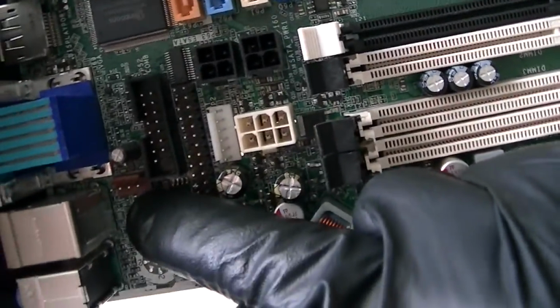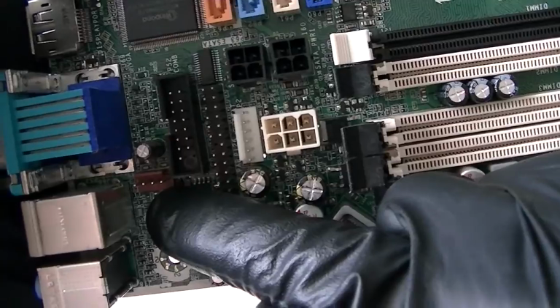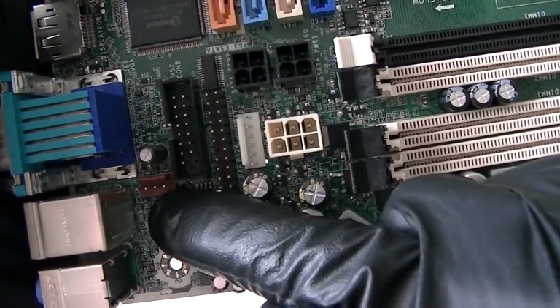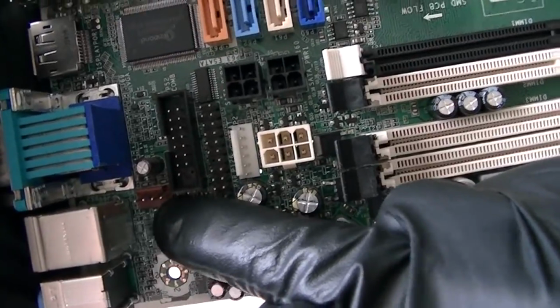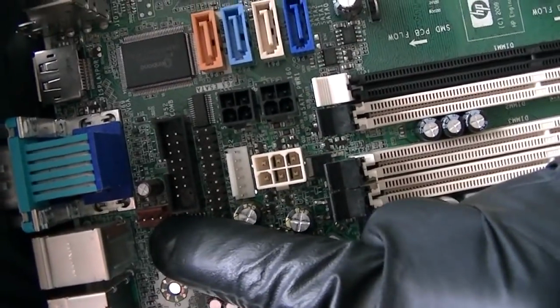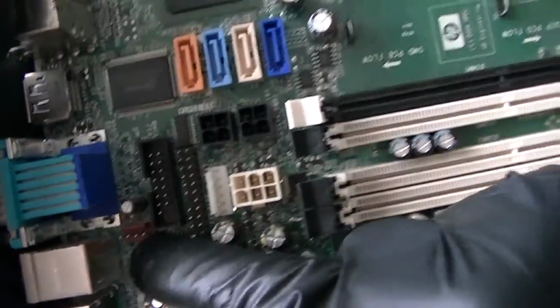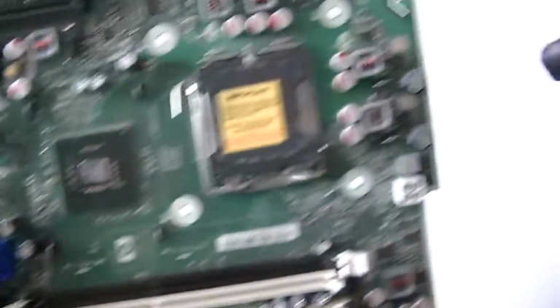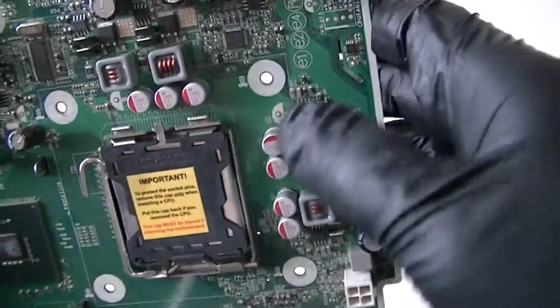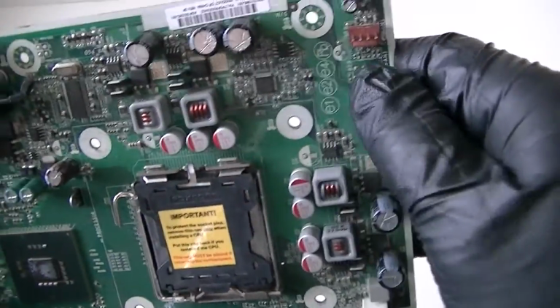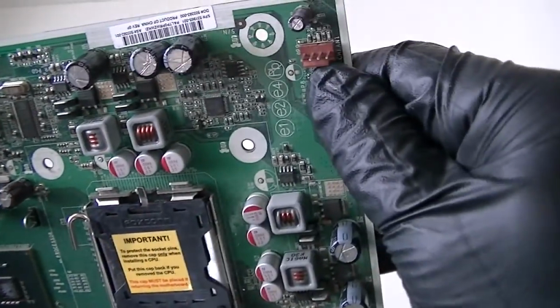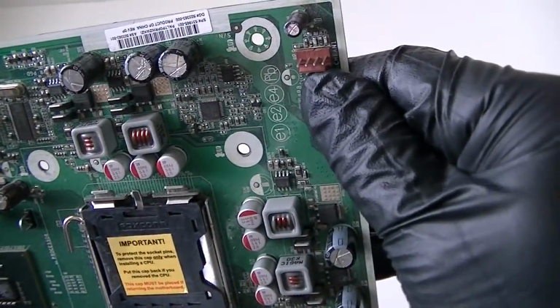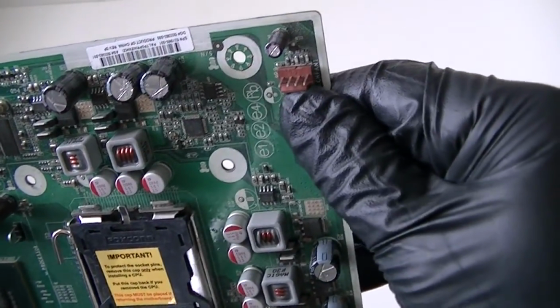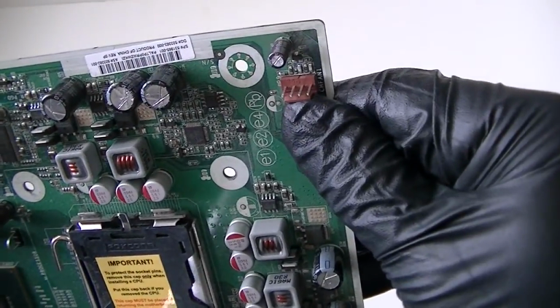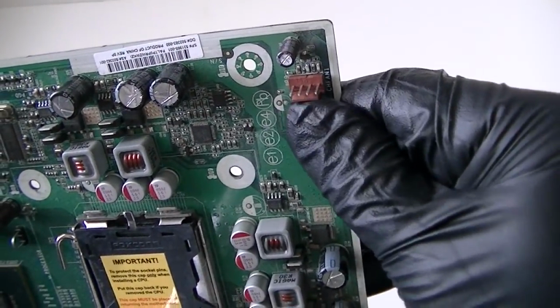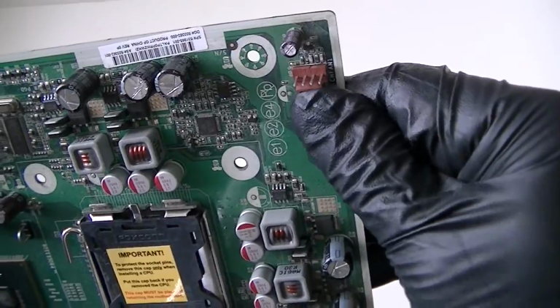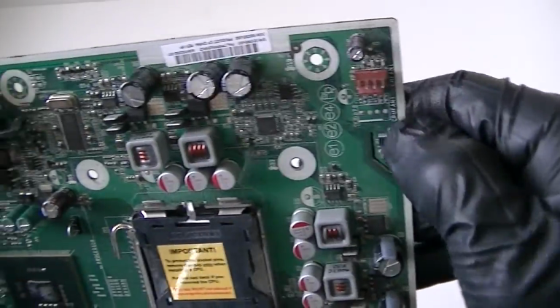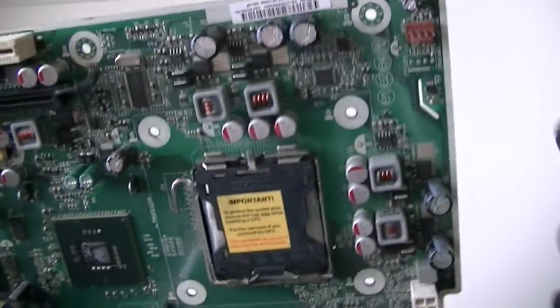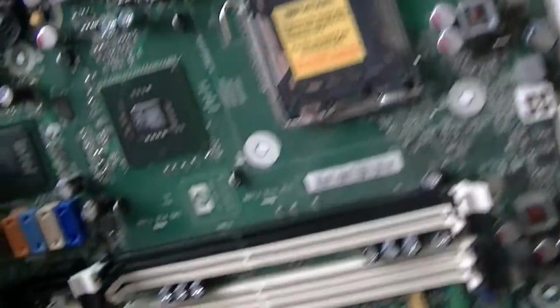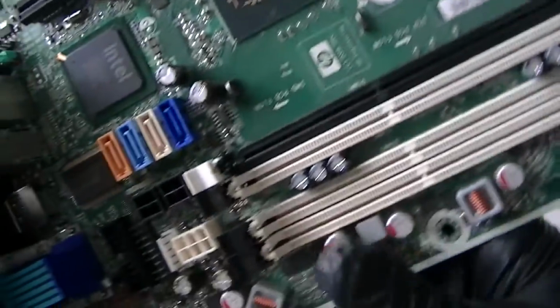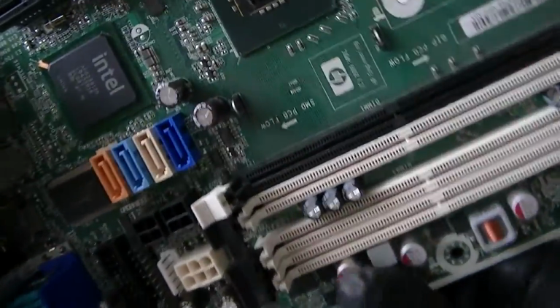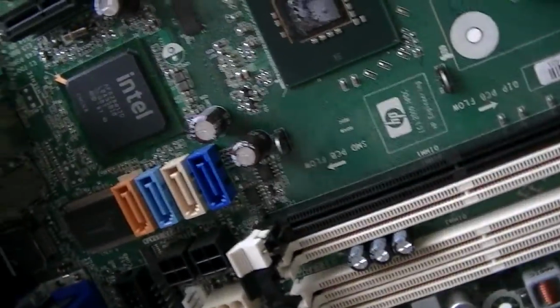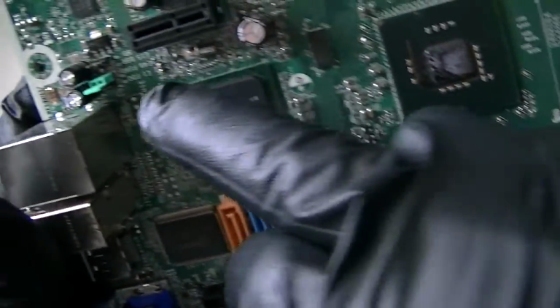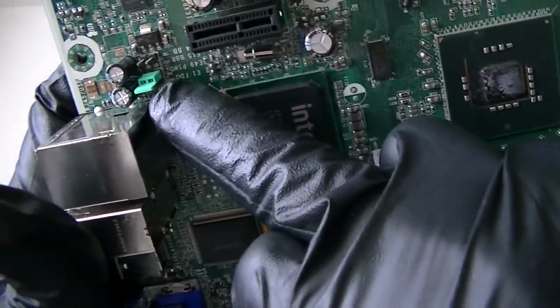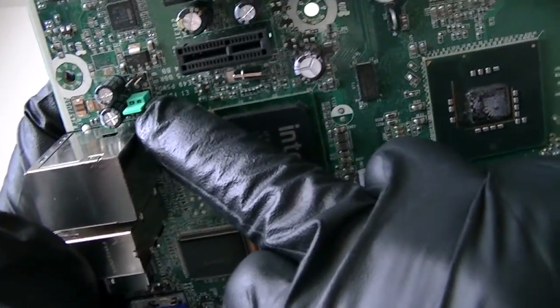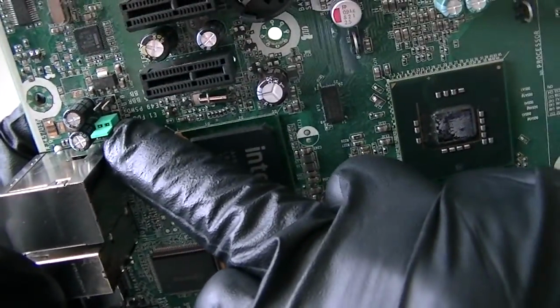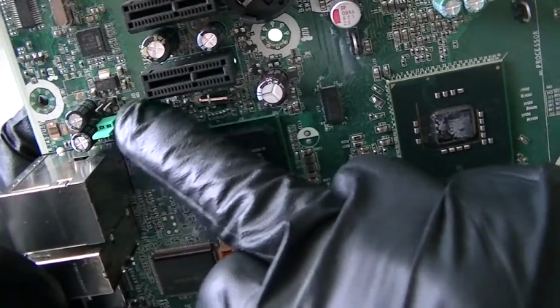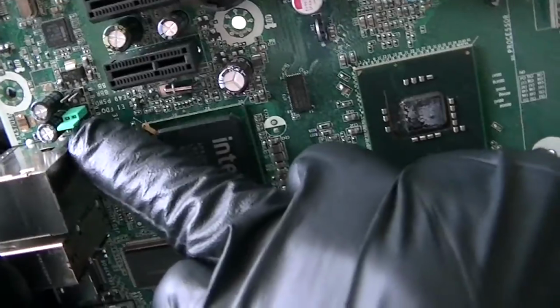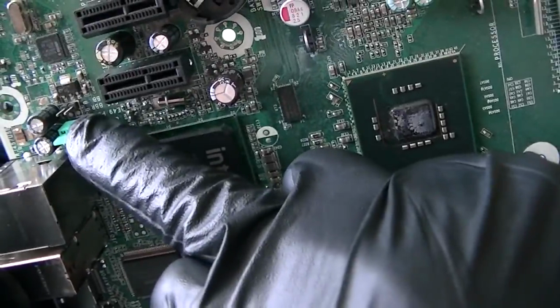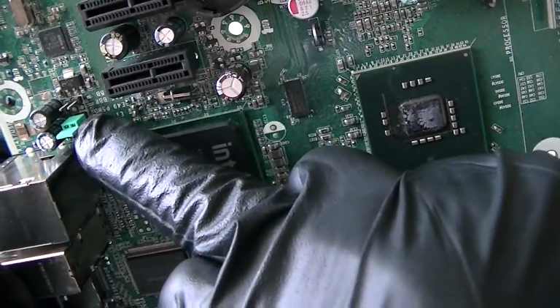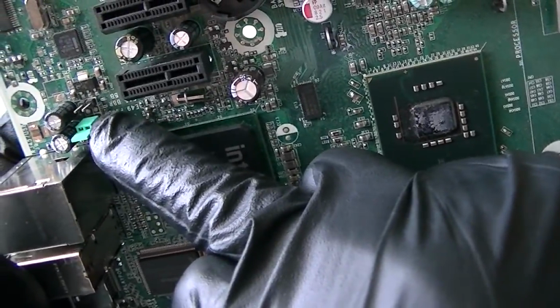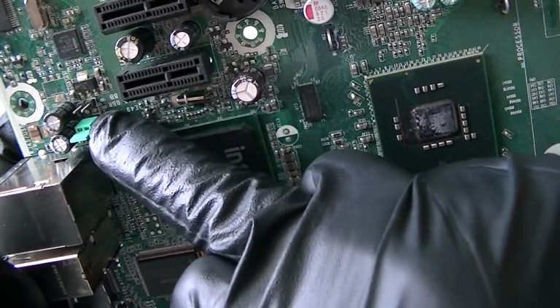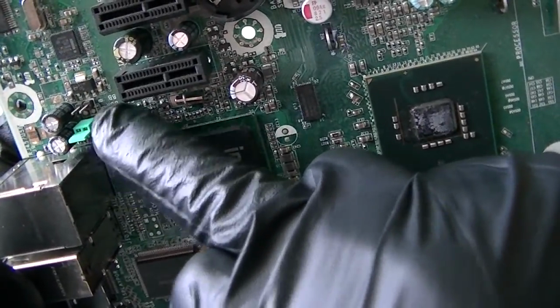This is the rear chassis header right there. Here's what looks like a CPU fan header right there — four-pin. And here's a password jumper header right there.